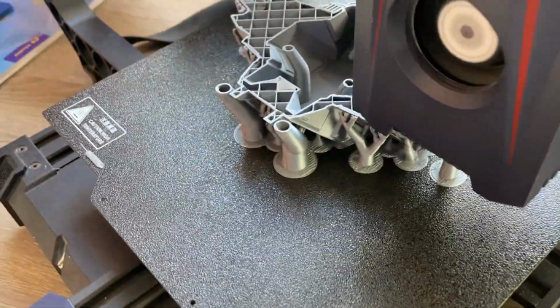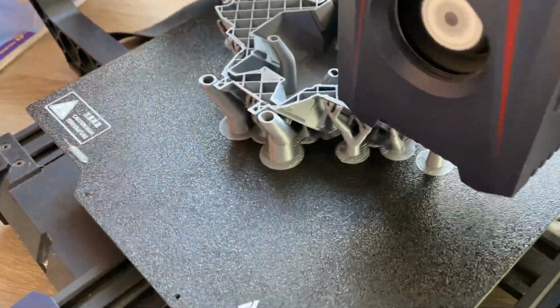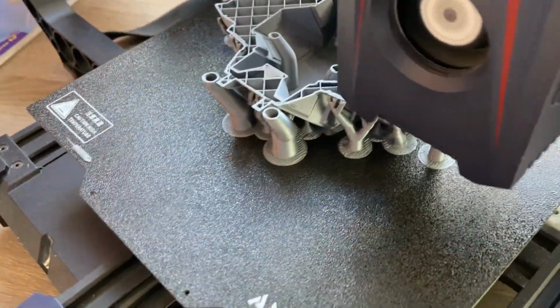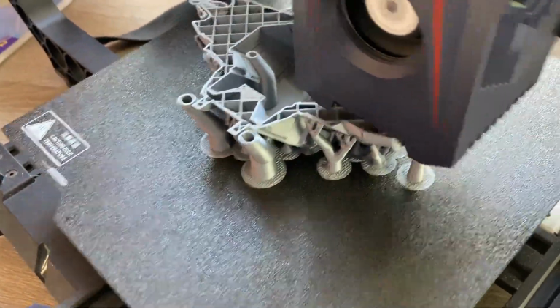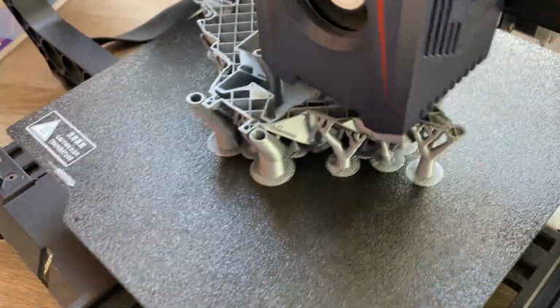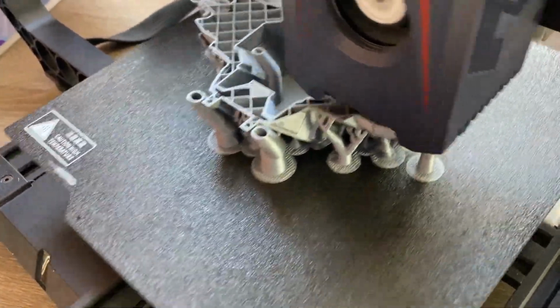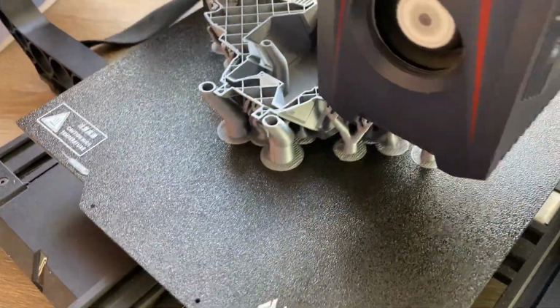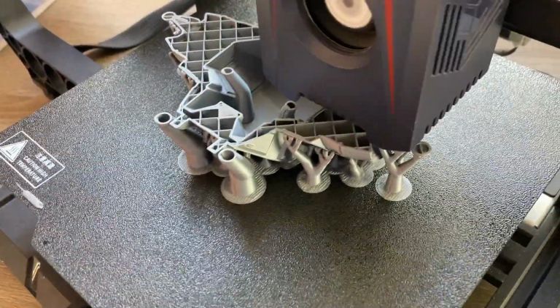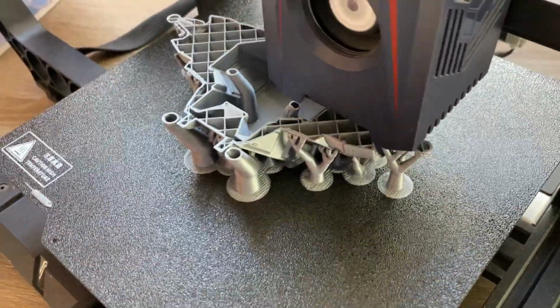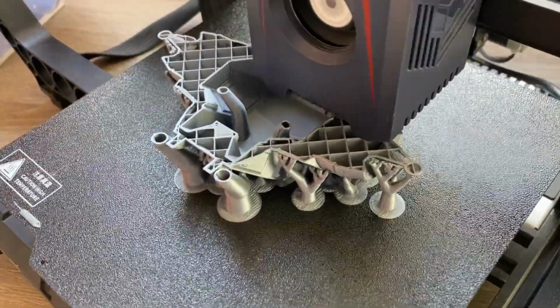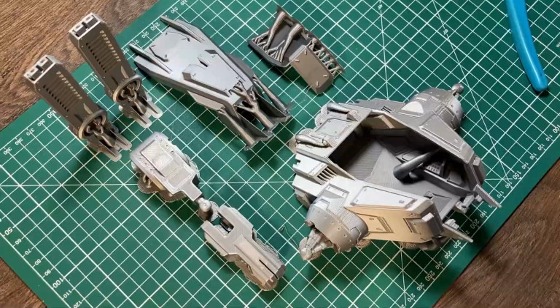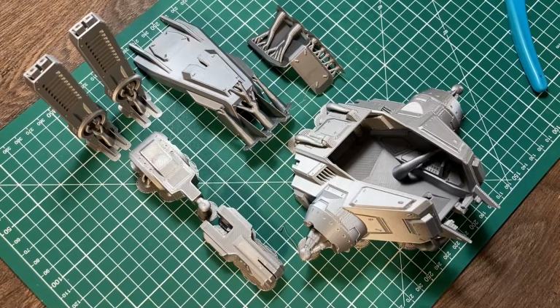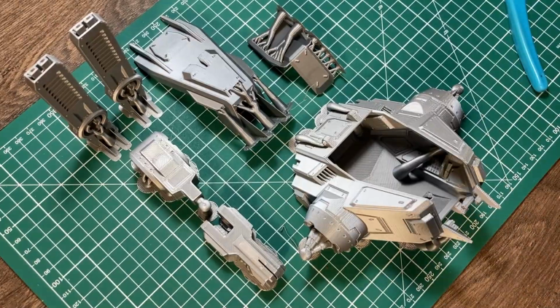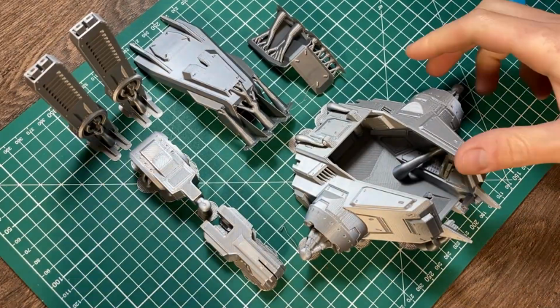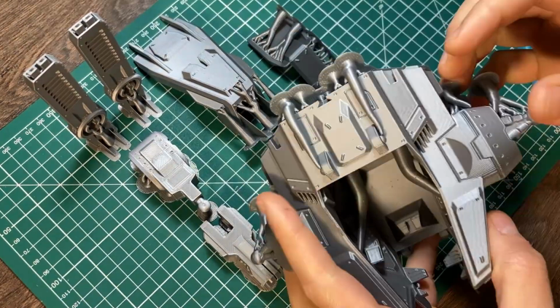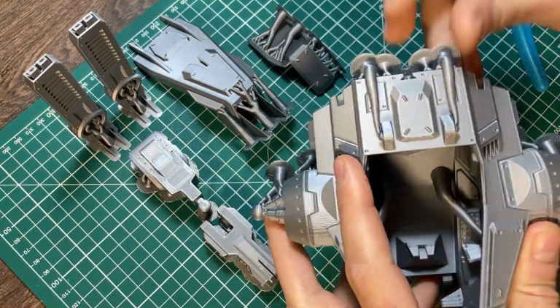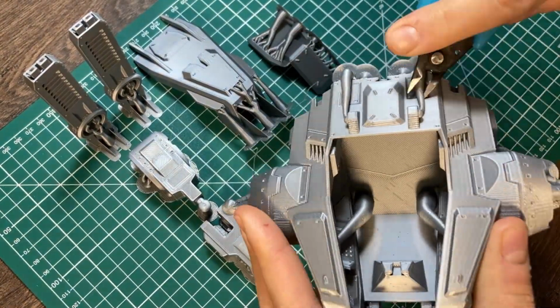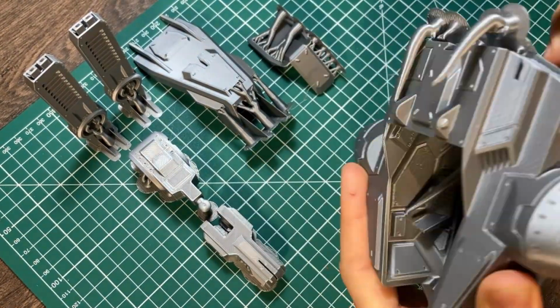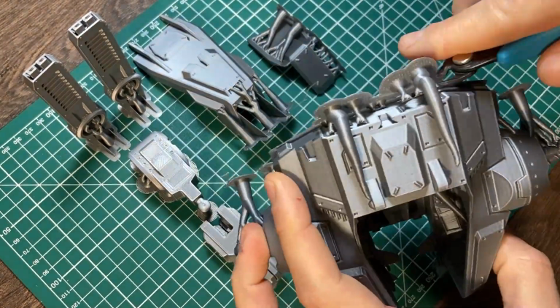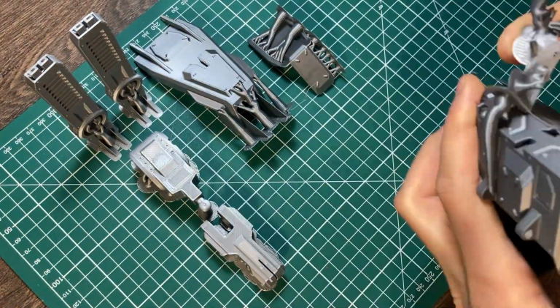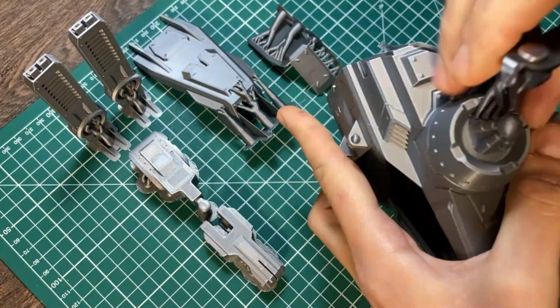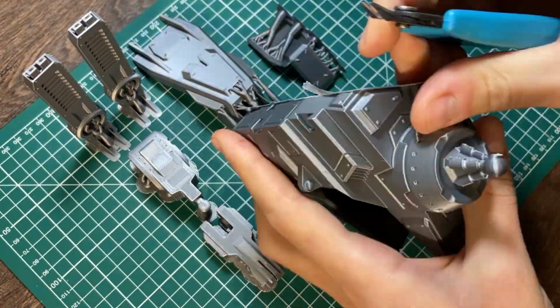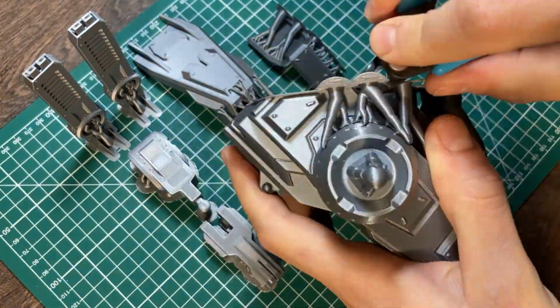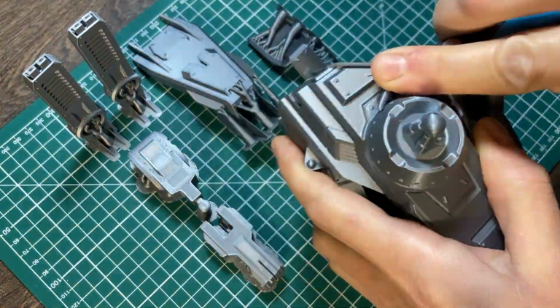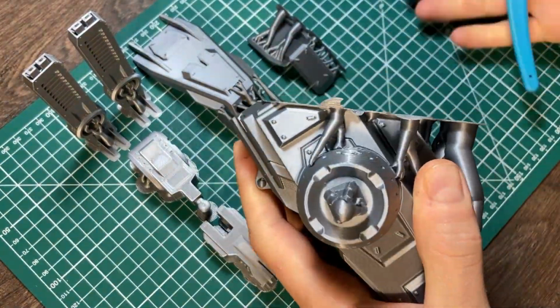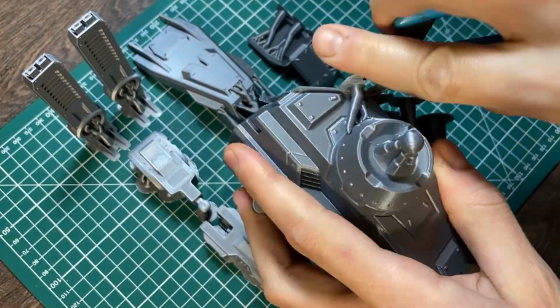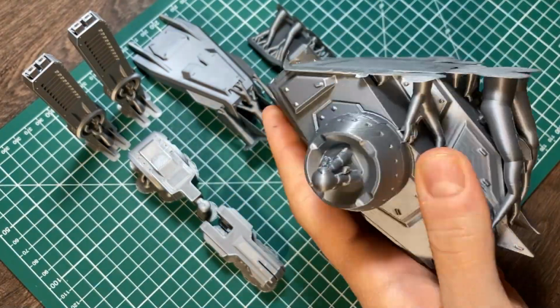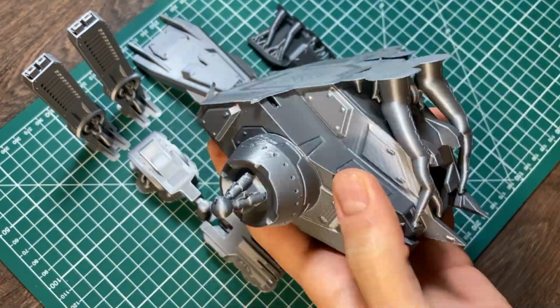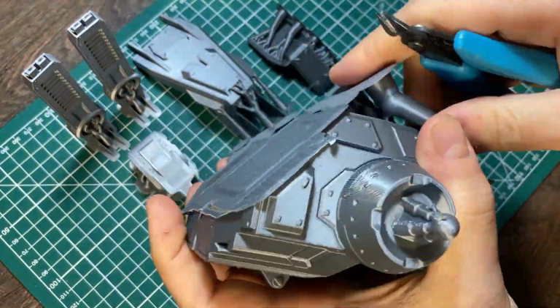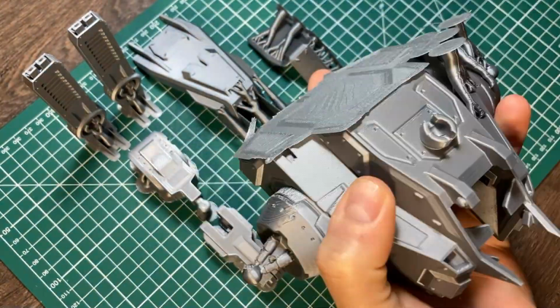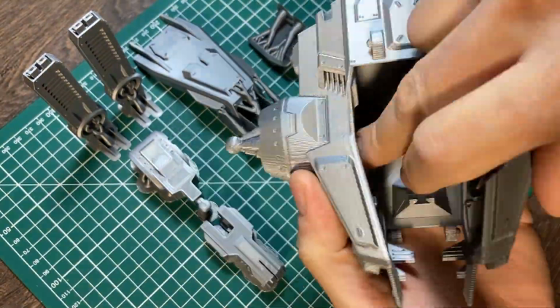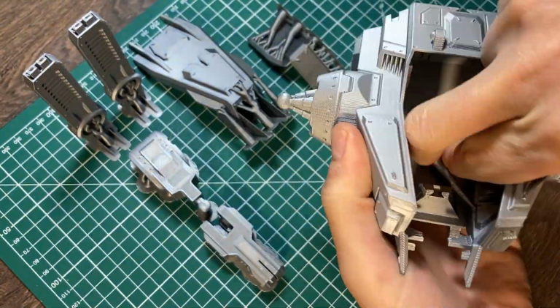Printing the body here and cleaning. Here is a quick video of cleaning the body.